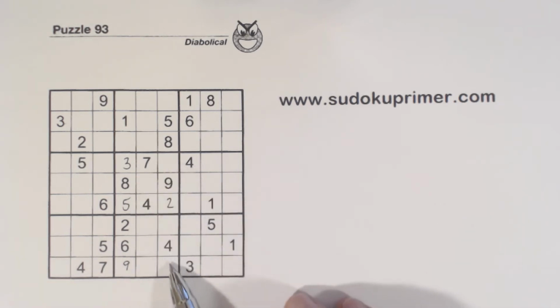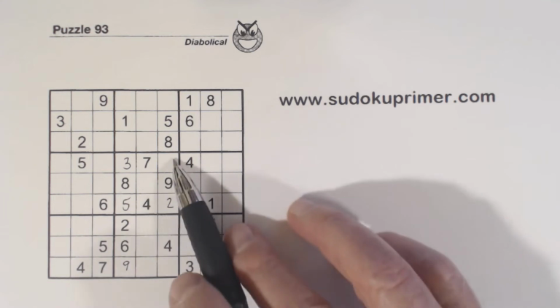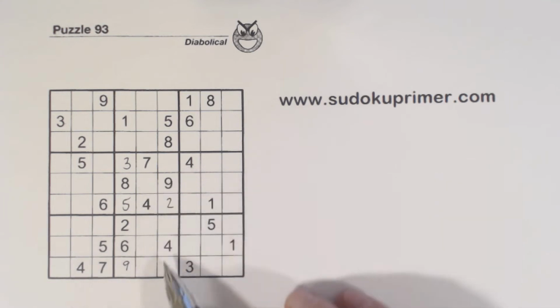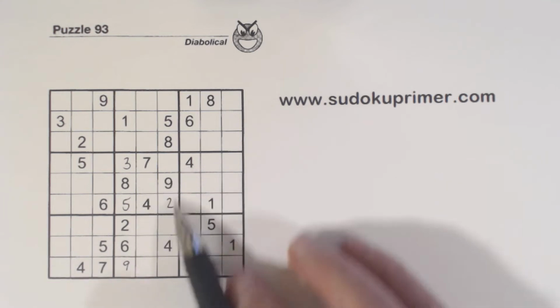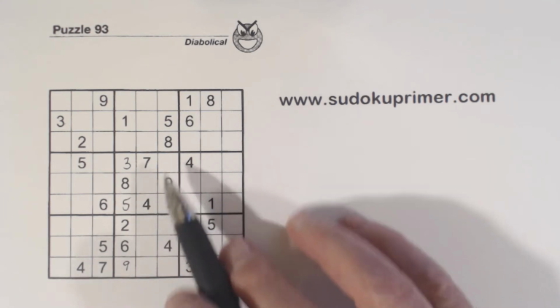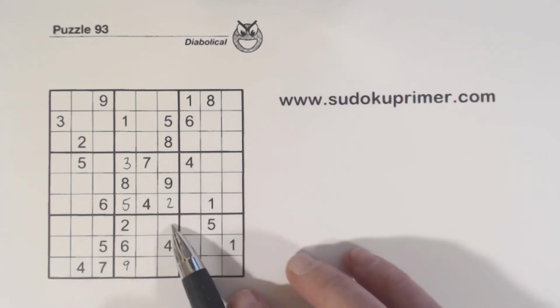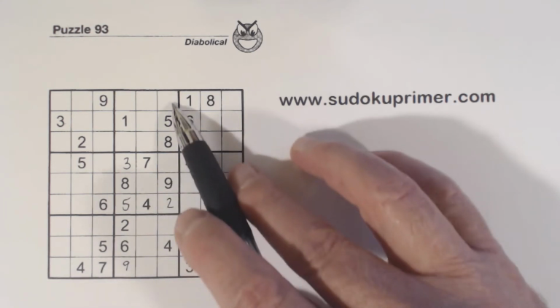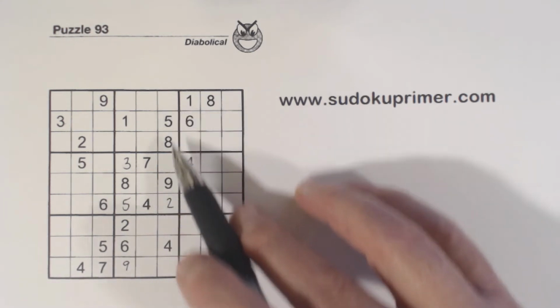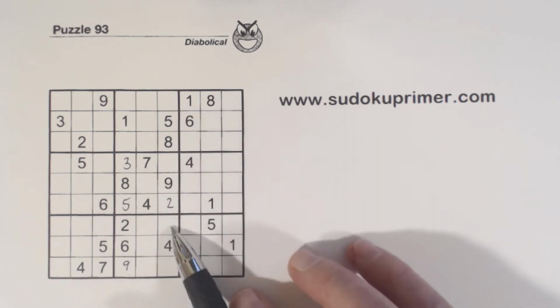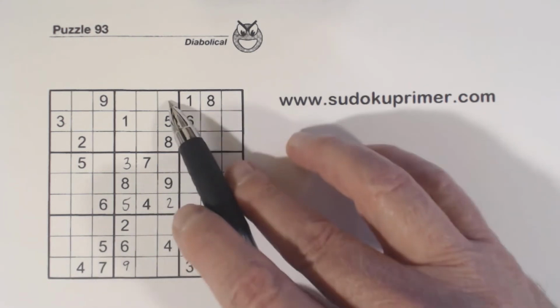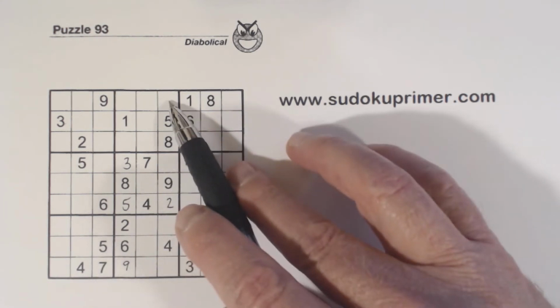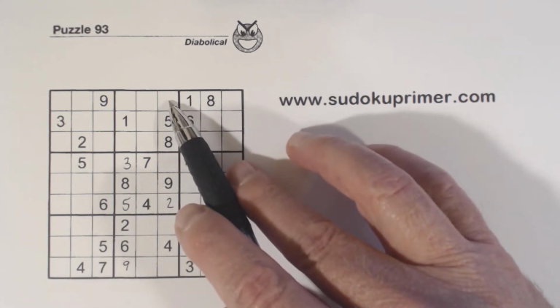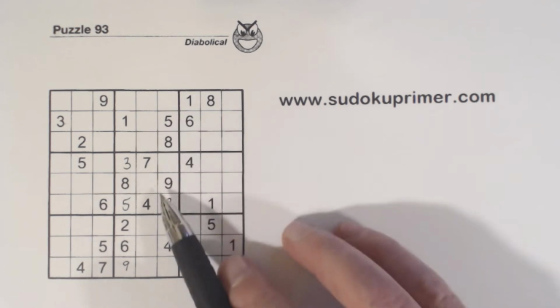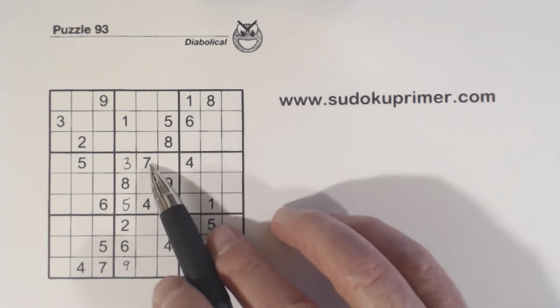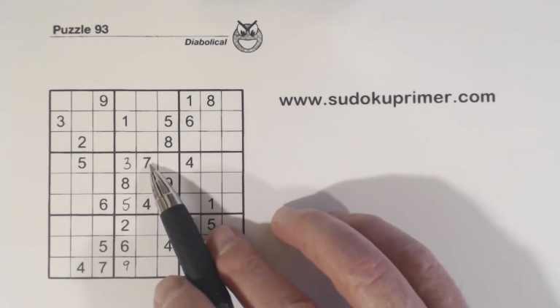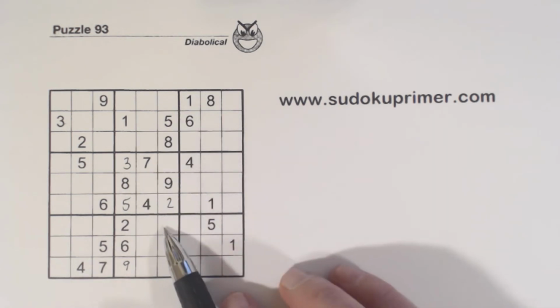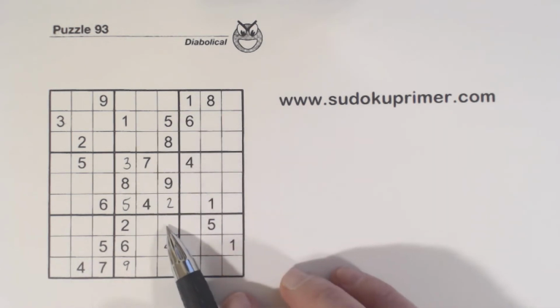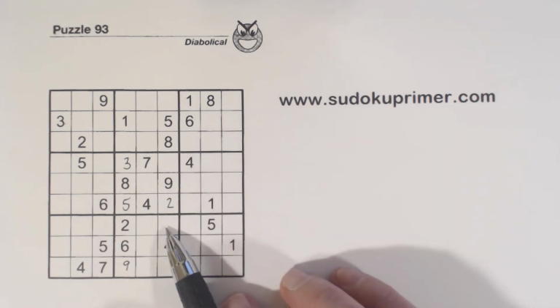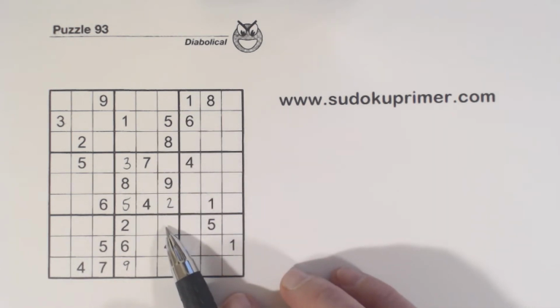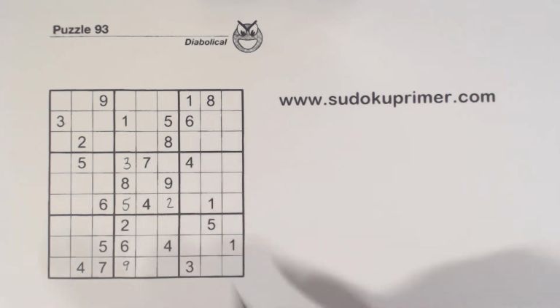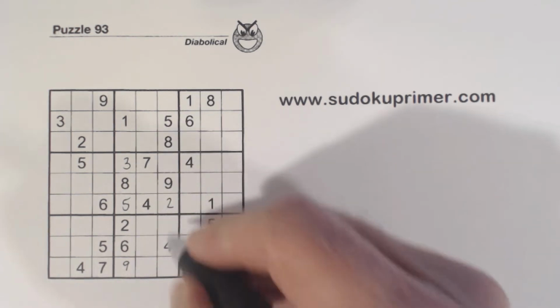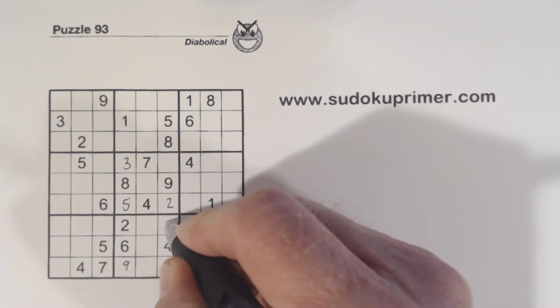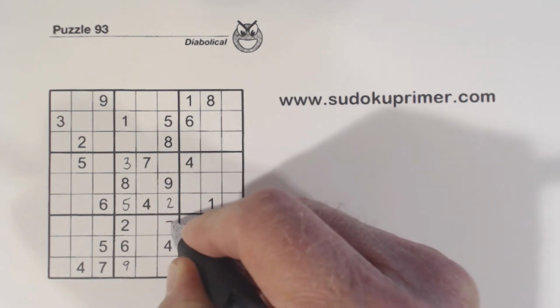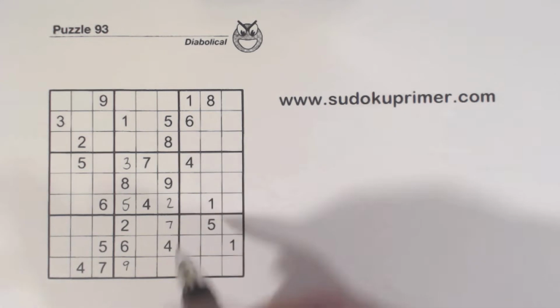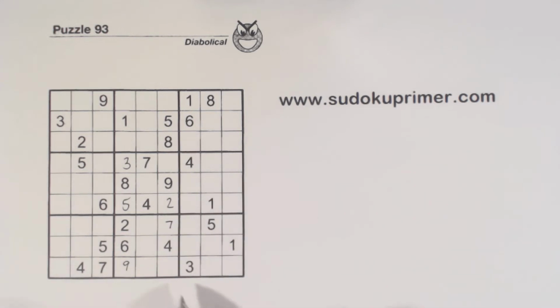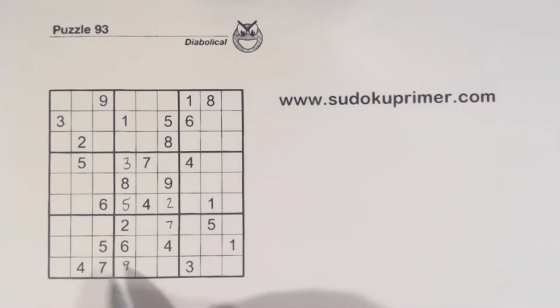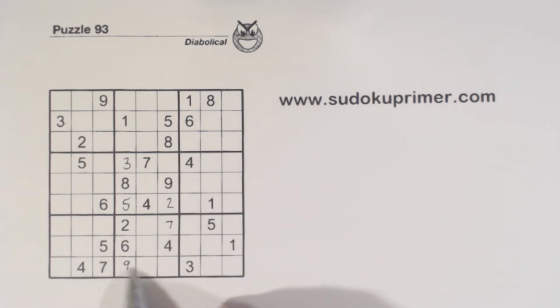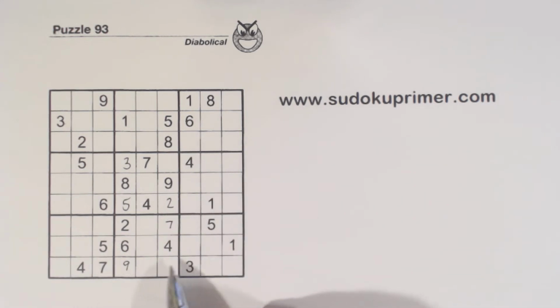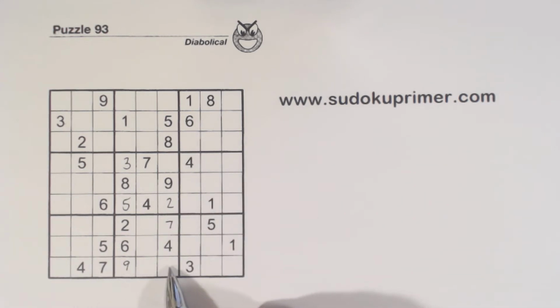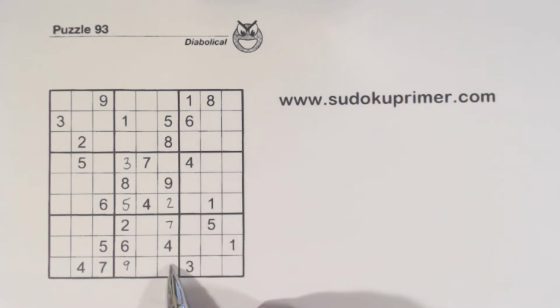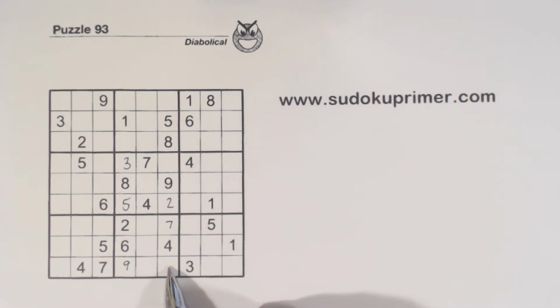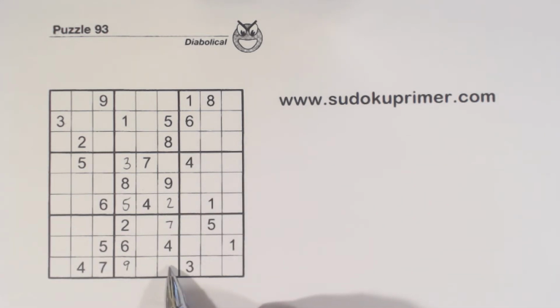So we have 1-6 twins here and 3-7 twins here. Now with this 7 here, we know that is a 7.